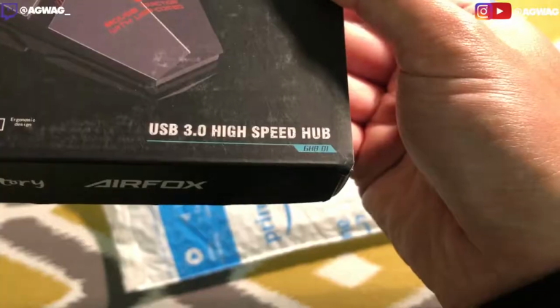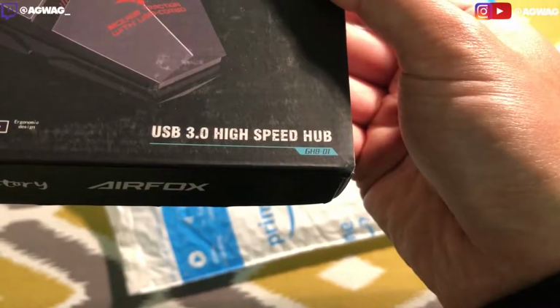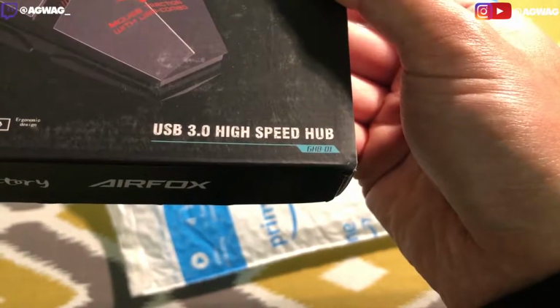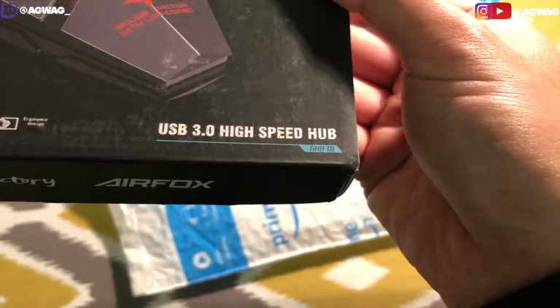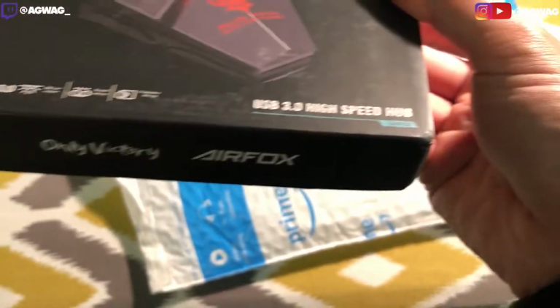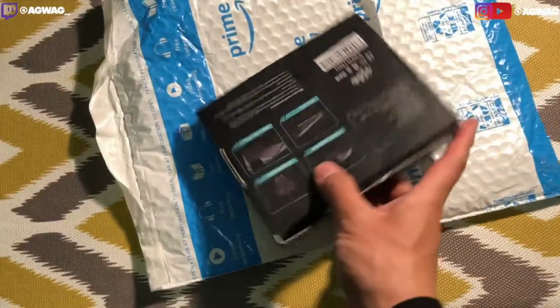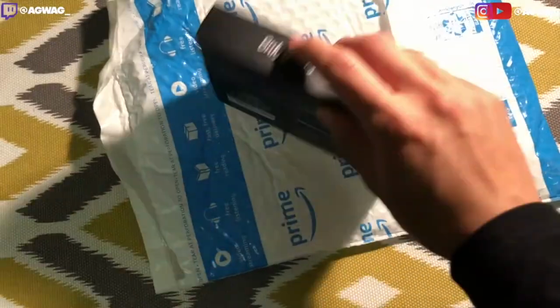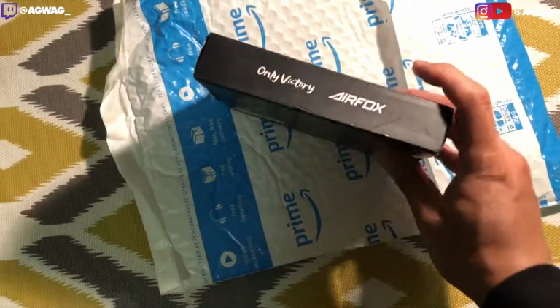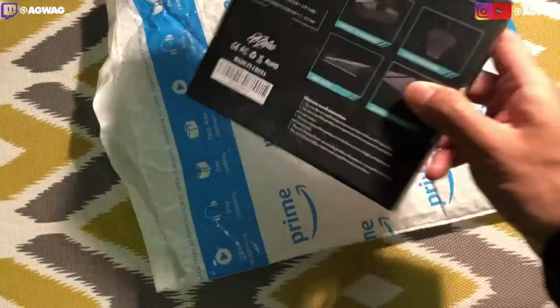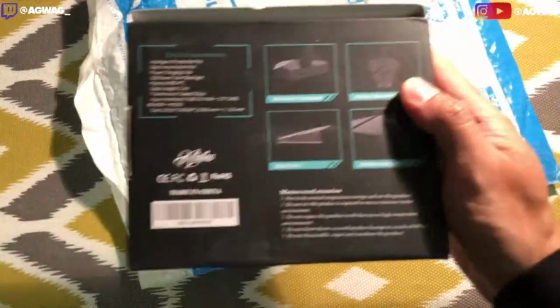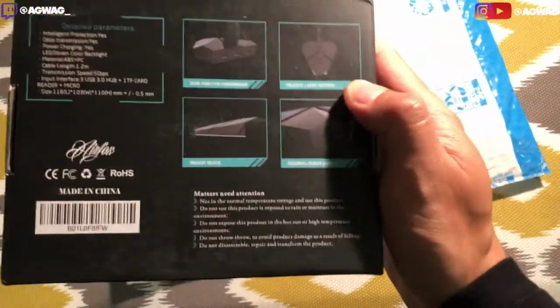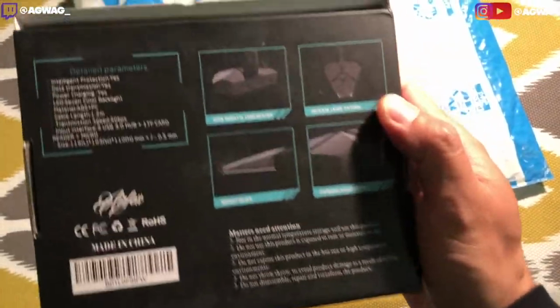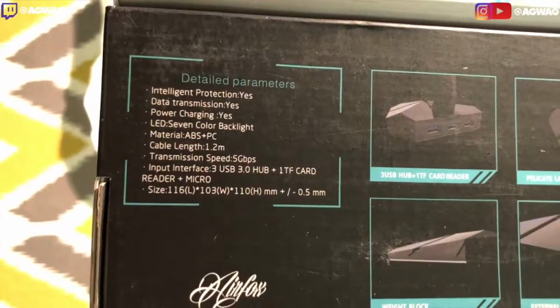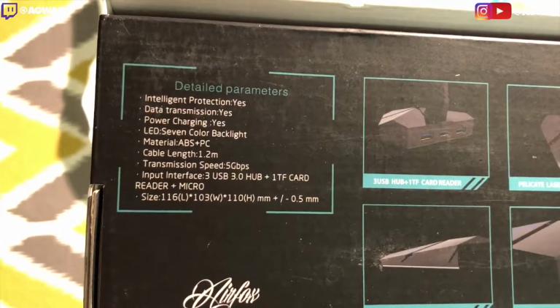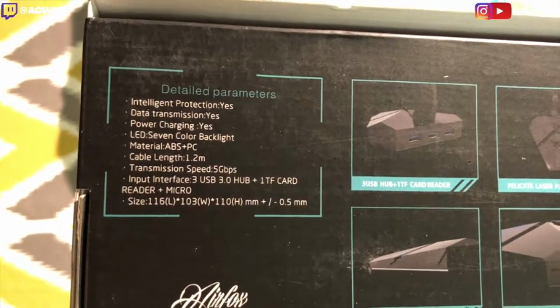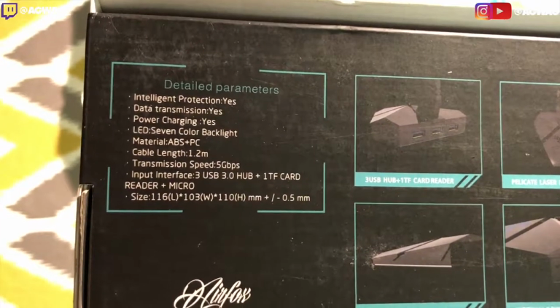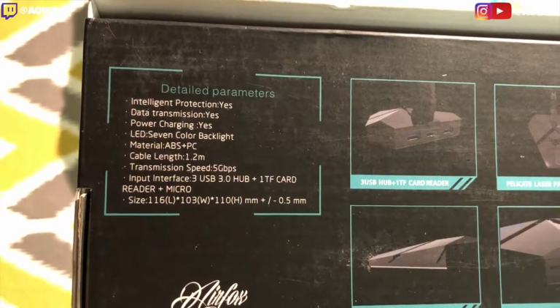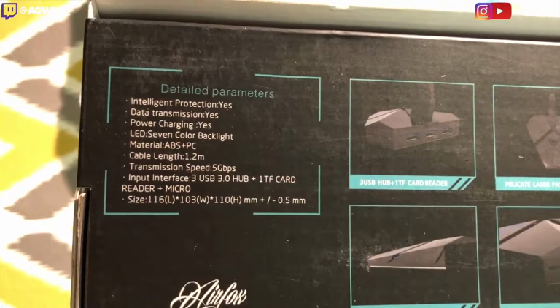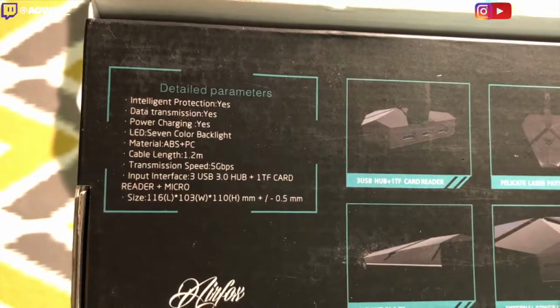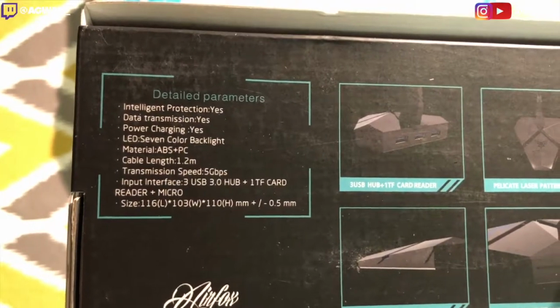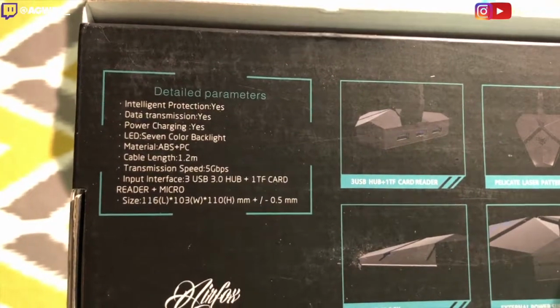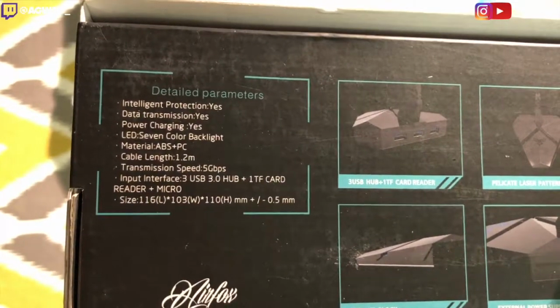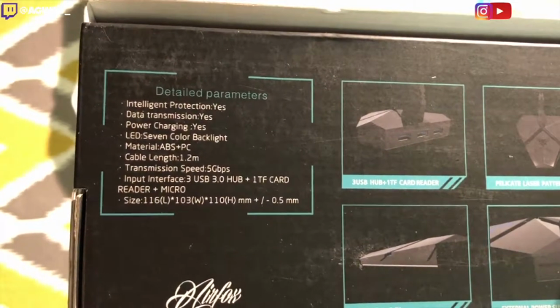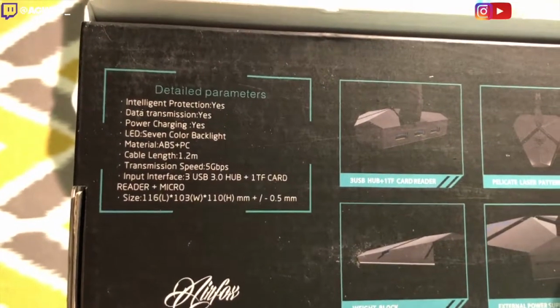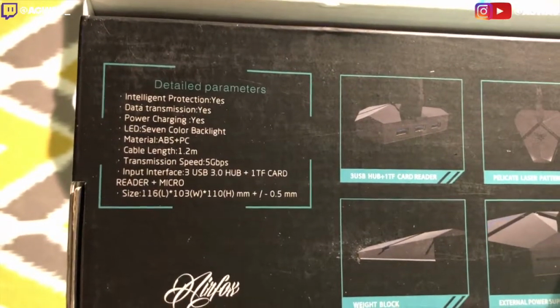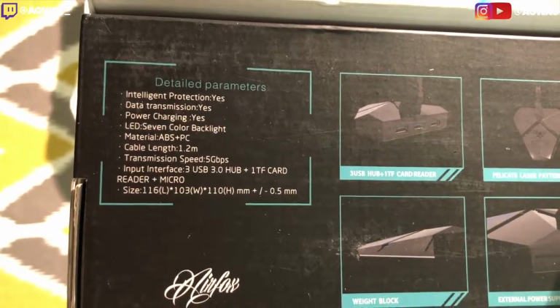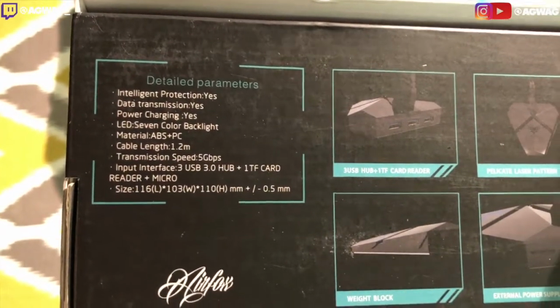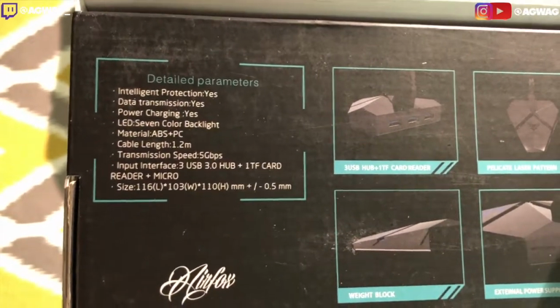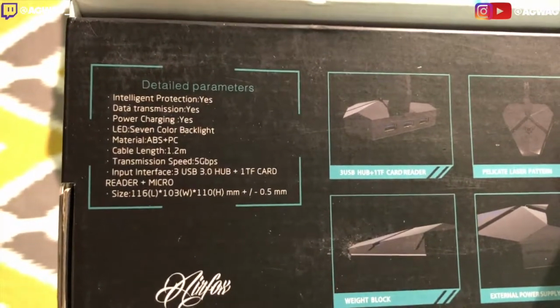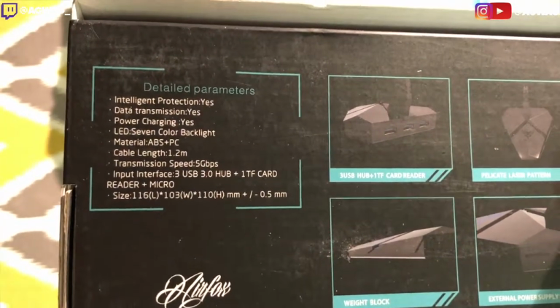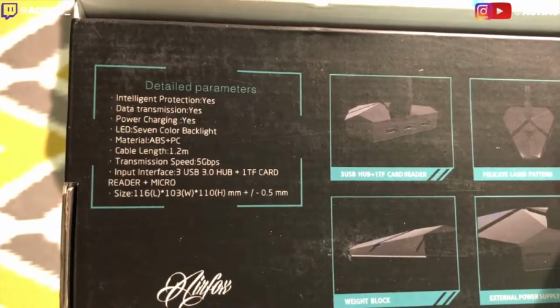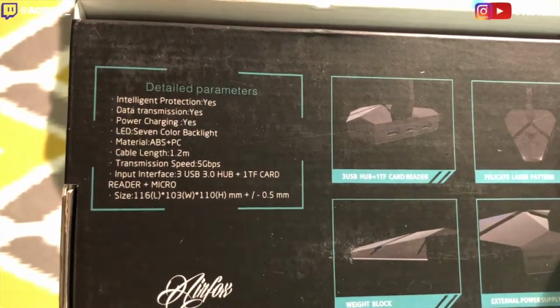This is the GHB-01. It looks kind of futuristic. It's got several different types of backlights. I did hear from a lot of reviews that you cannot change or set the colors.